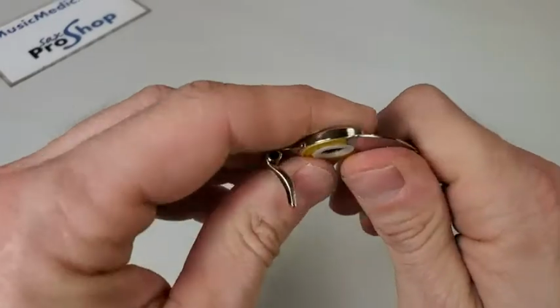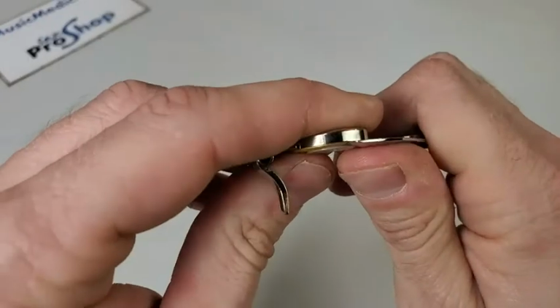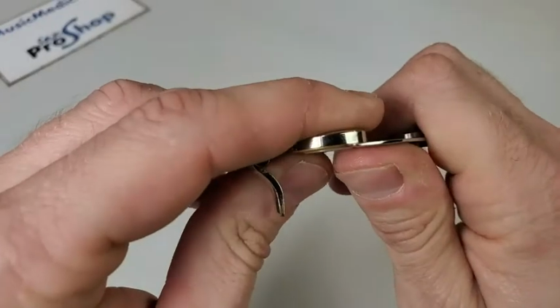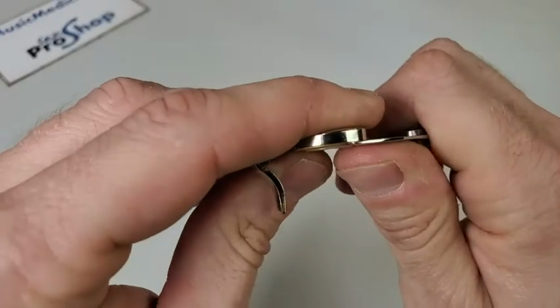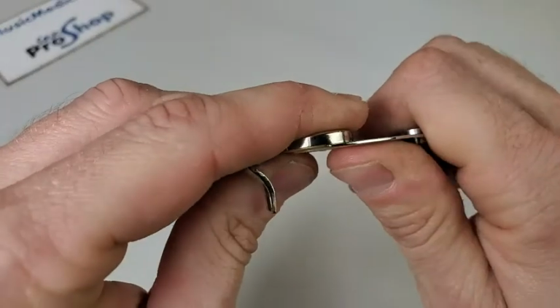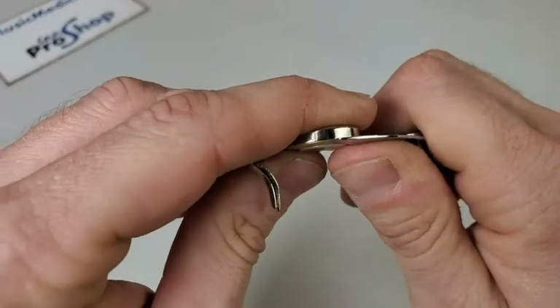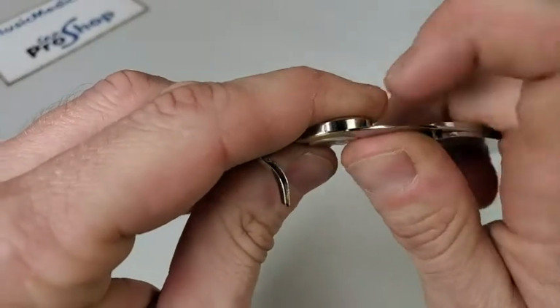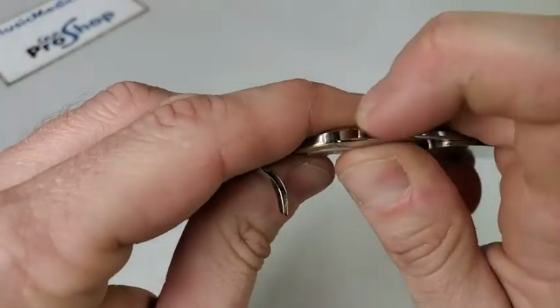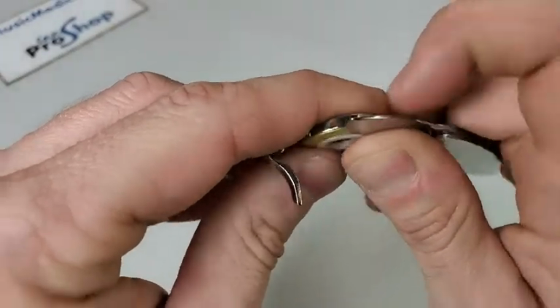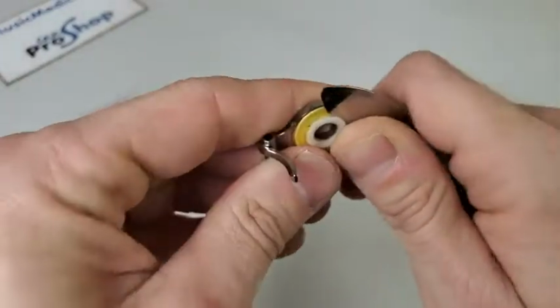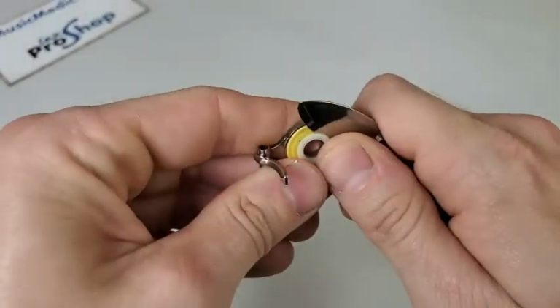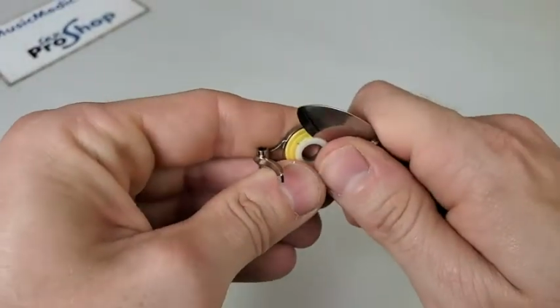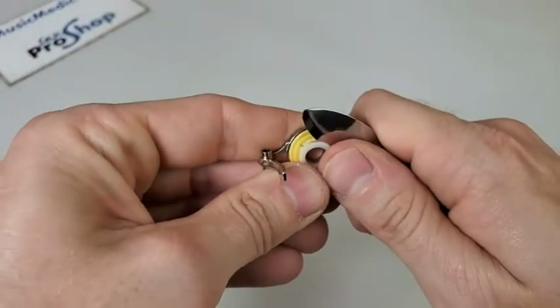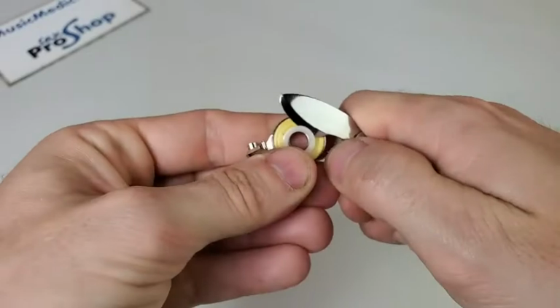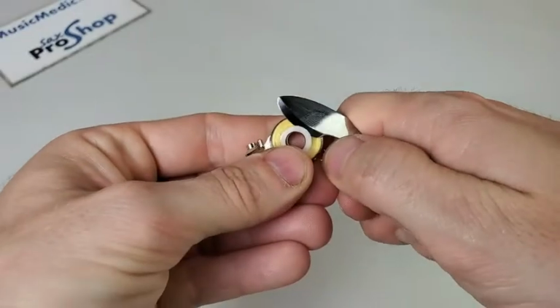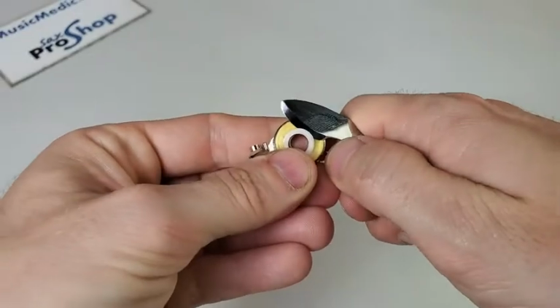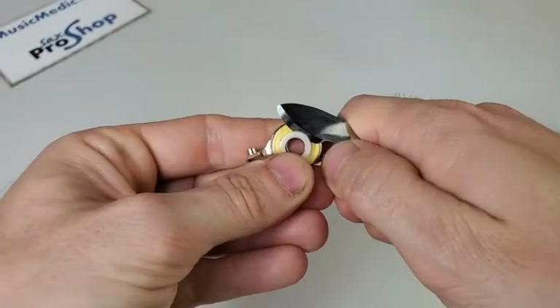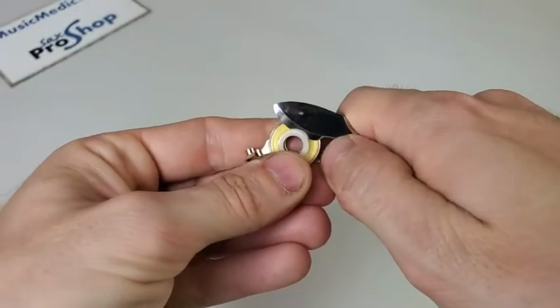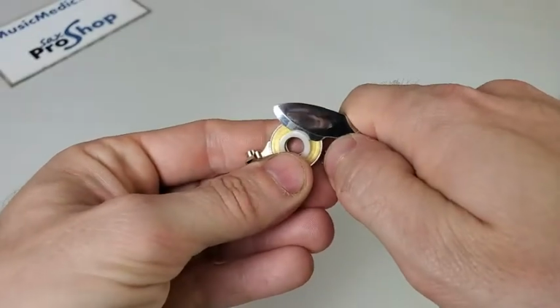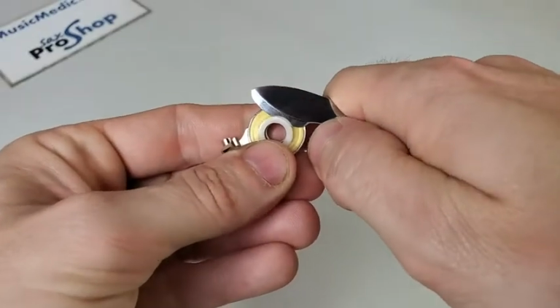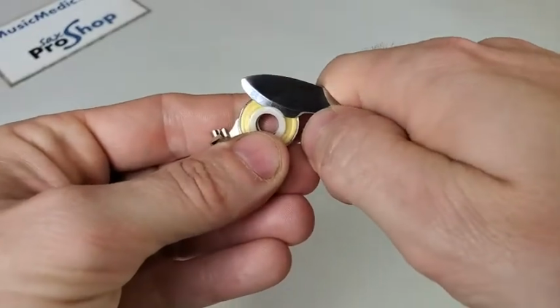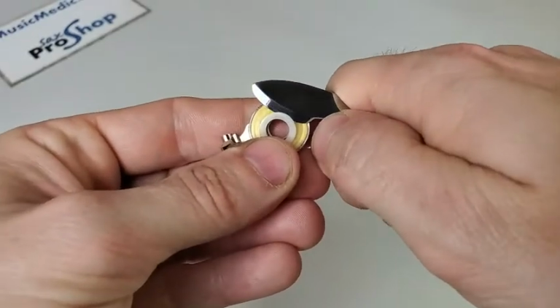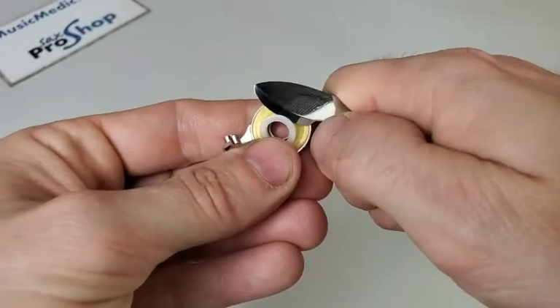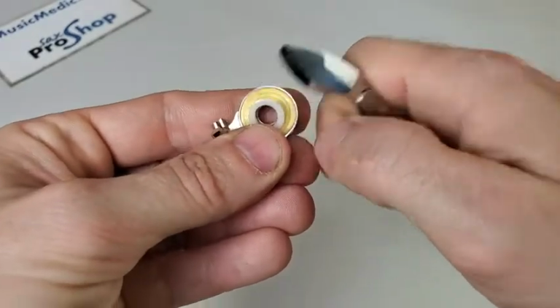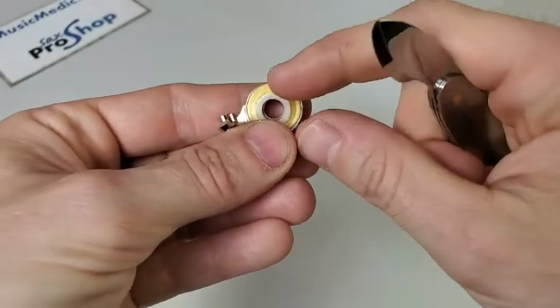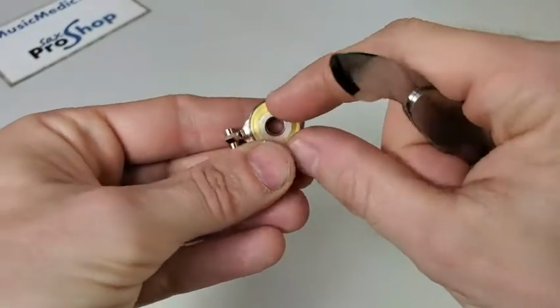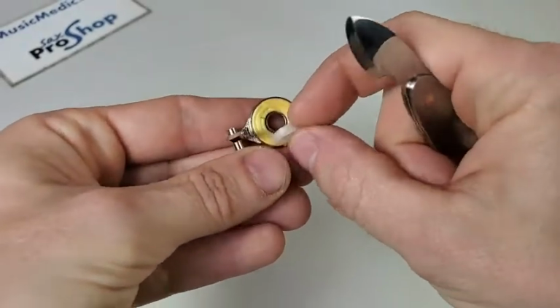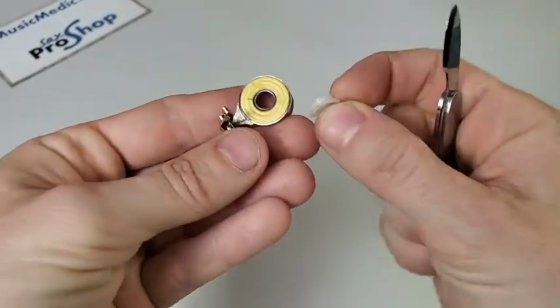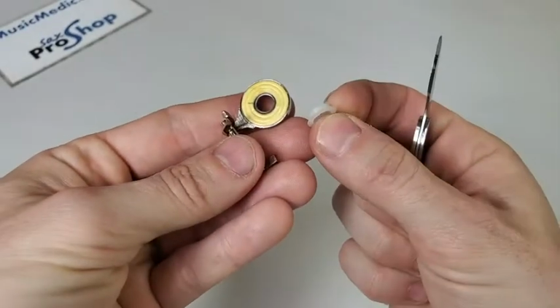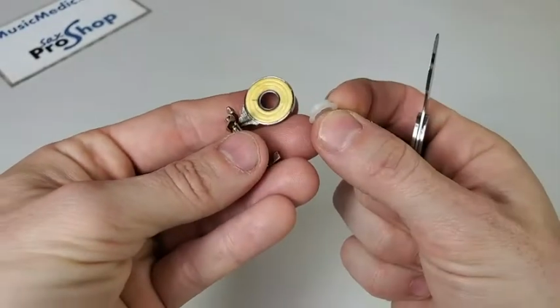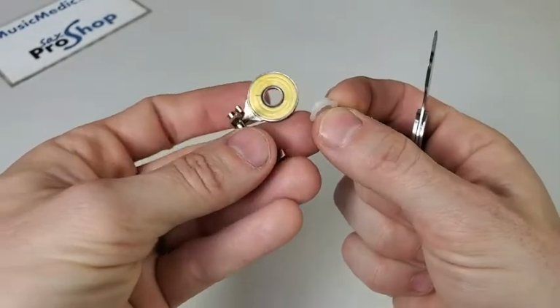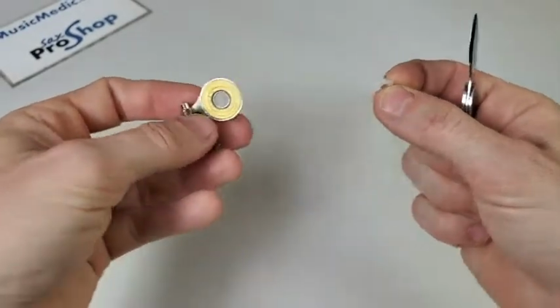I'm just going to push this up against the pad cup, slide the polished and beveled edge underneath the bushing, and I can make quick work of that.